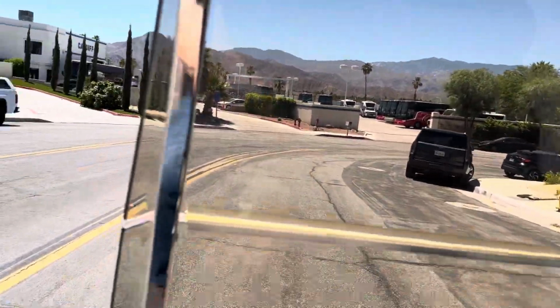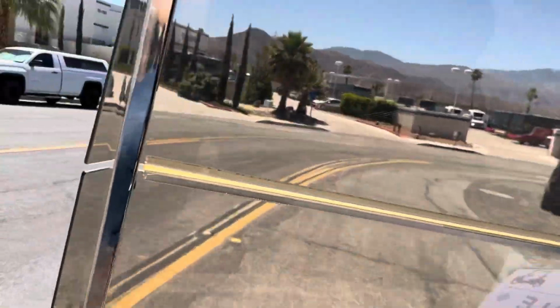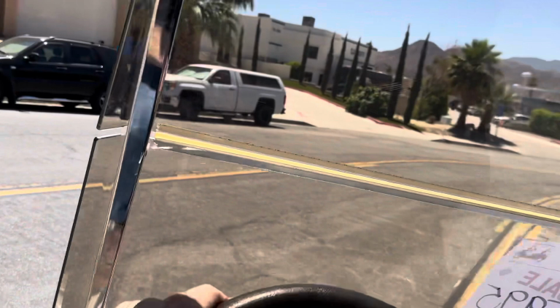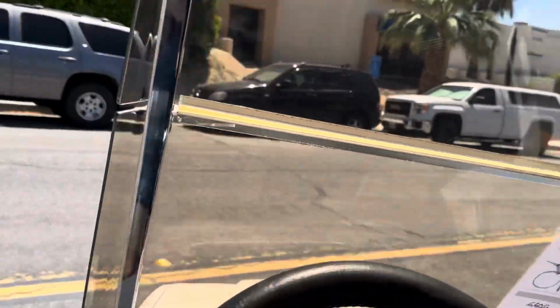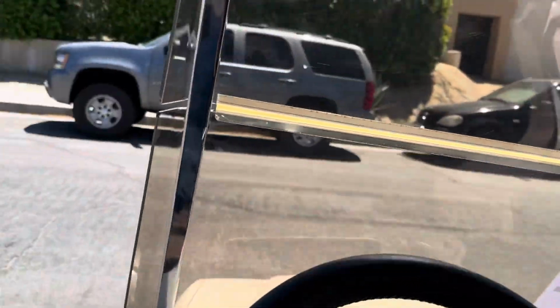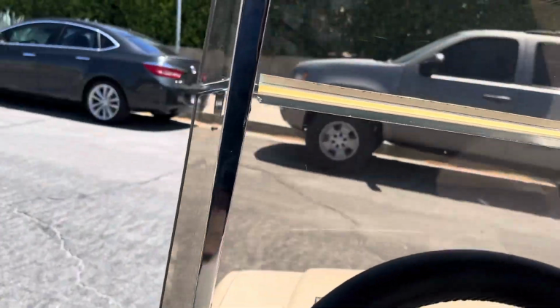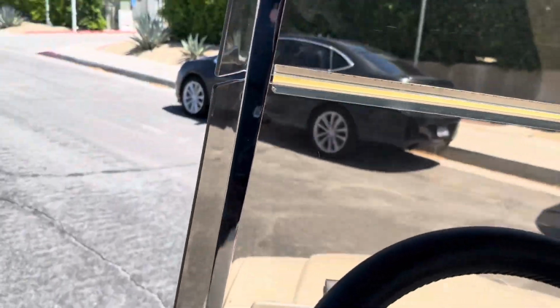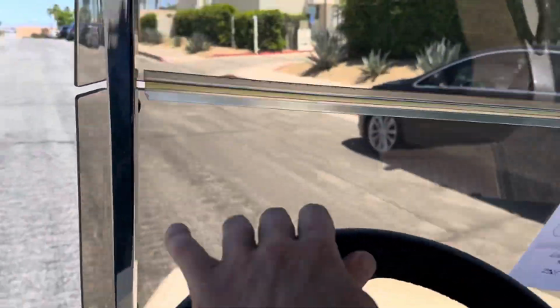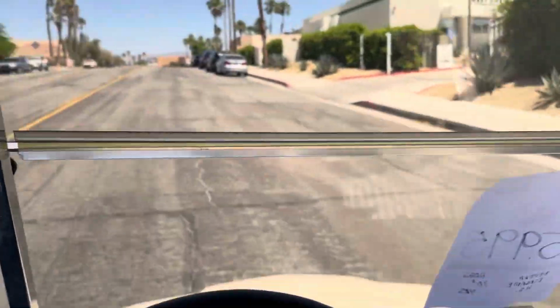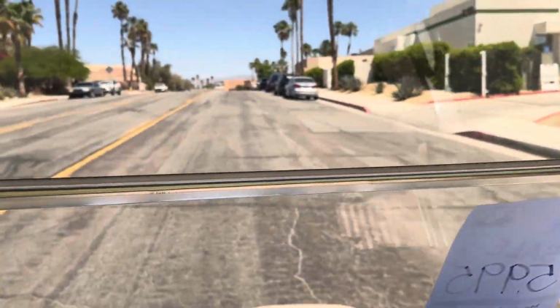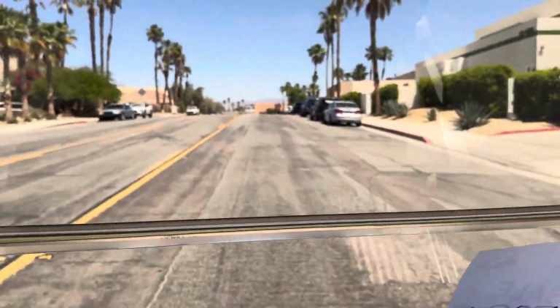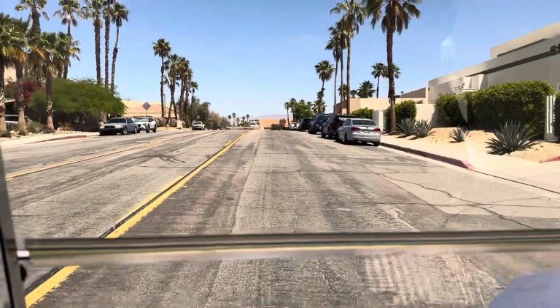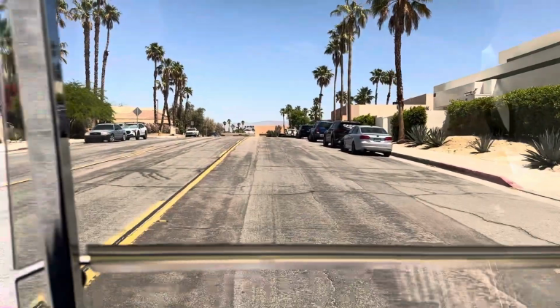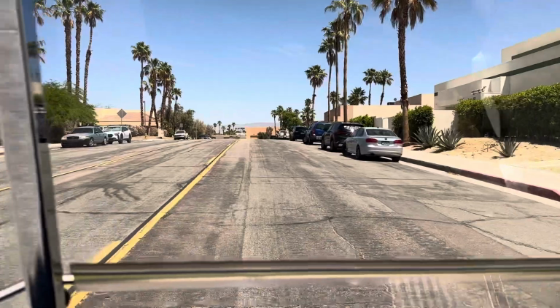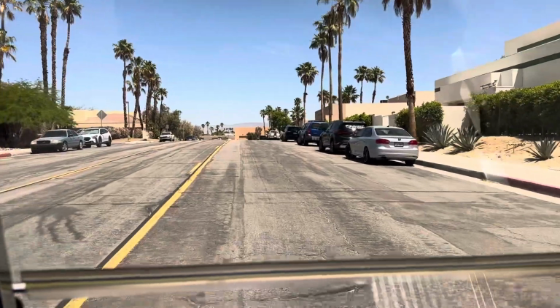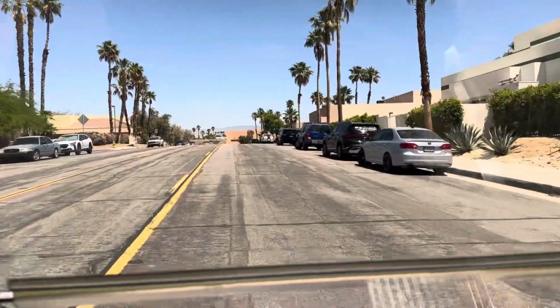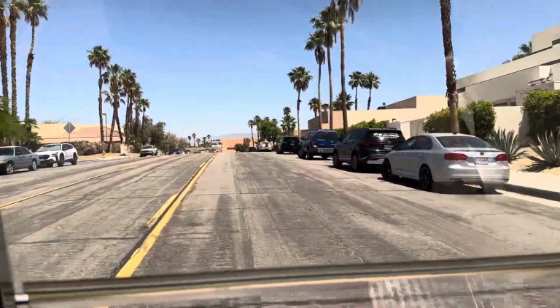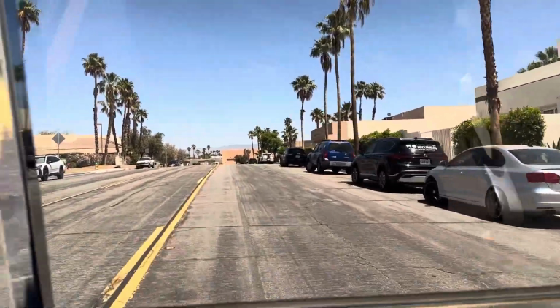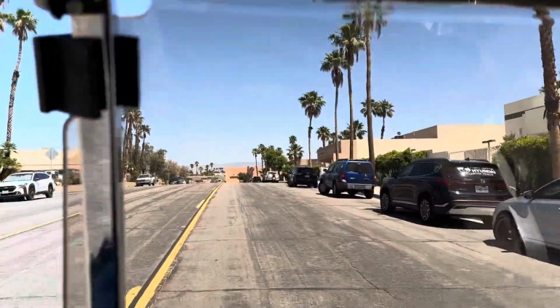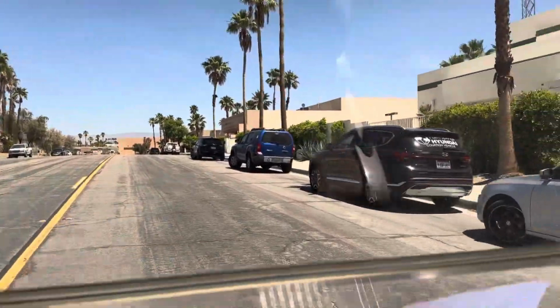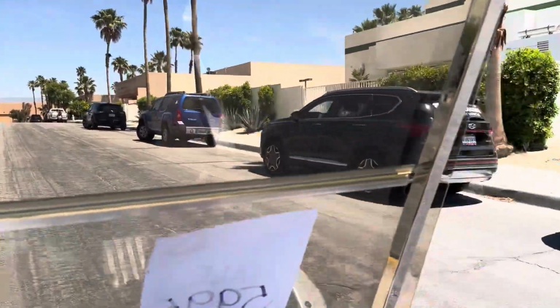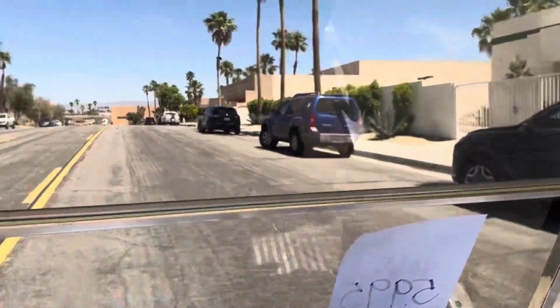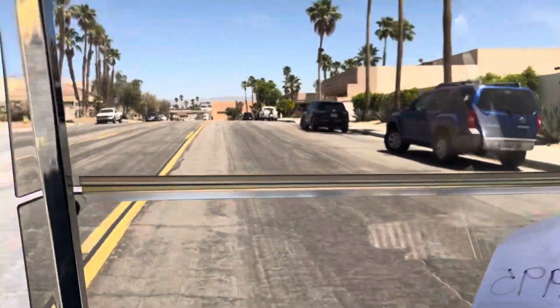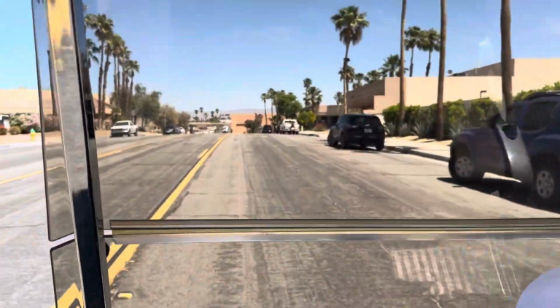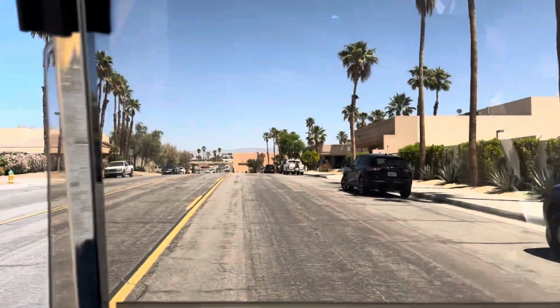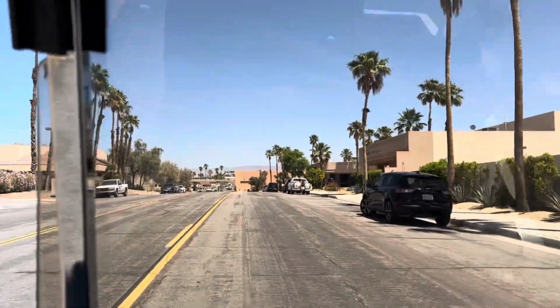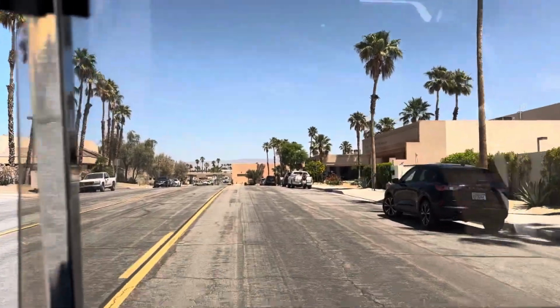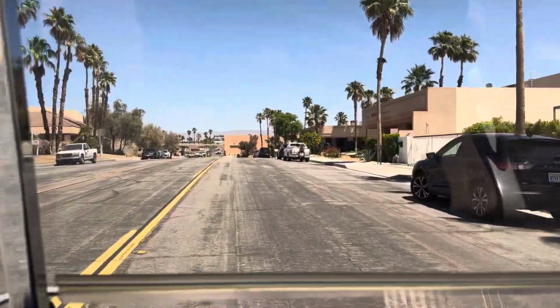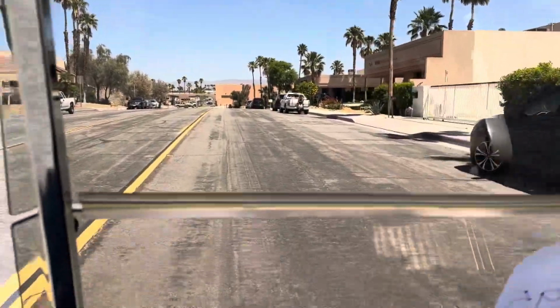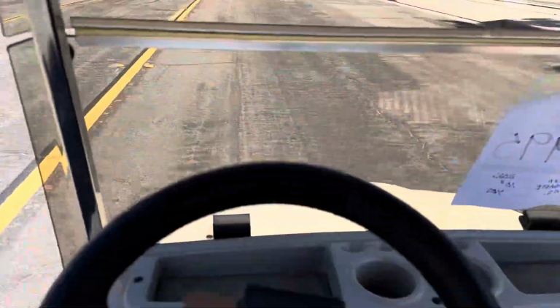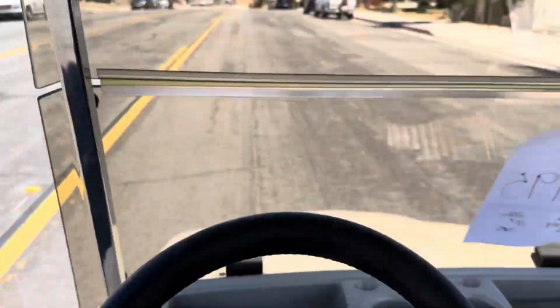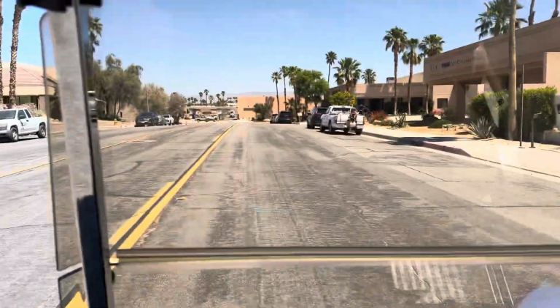Quickly let me turn here for you. You've also got your fold-down tinted windshield, and she's tracking straight.